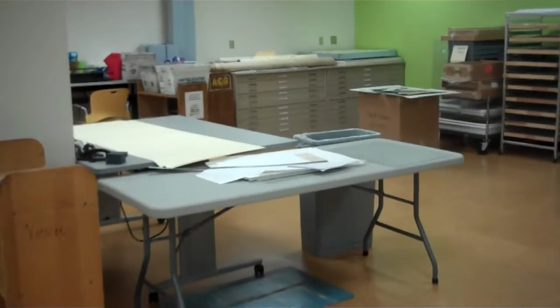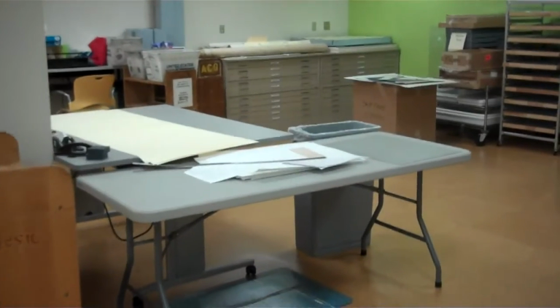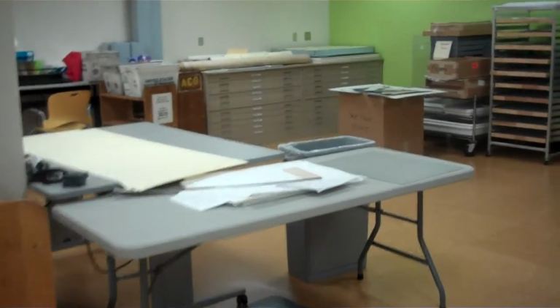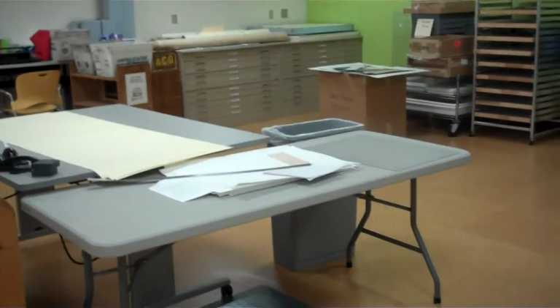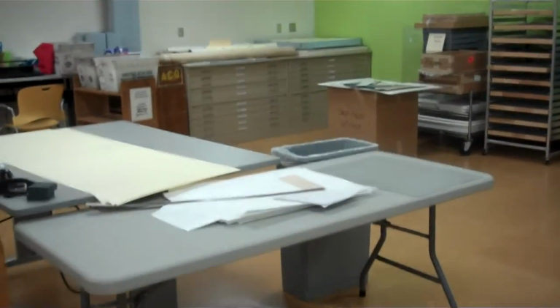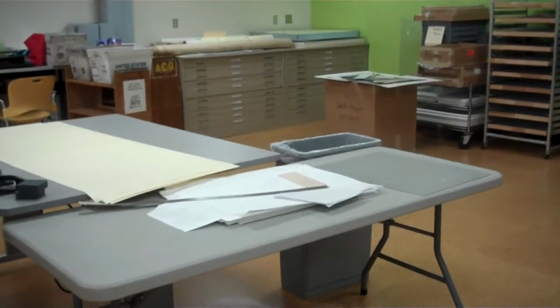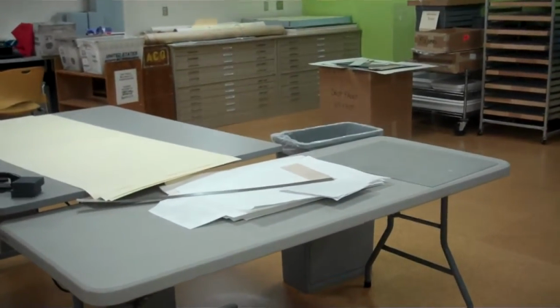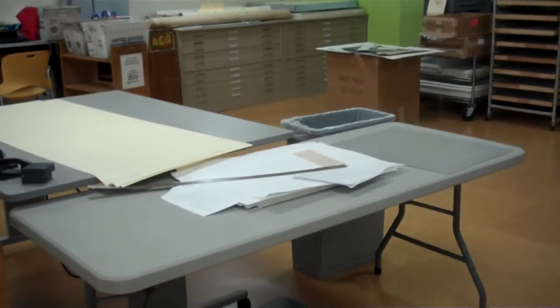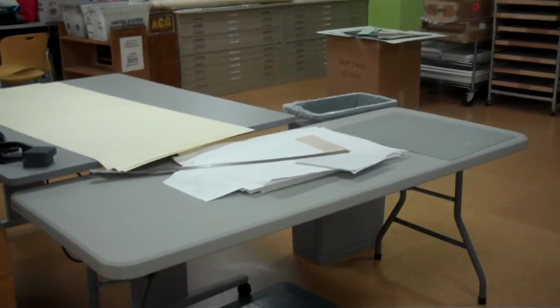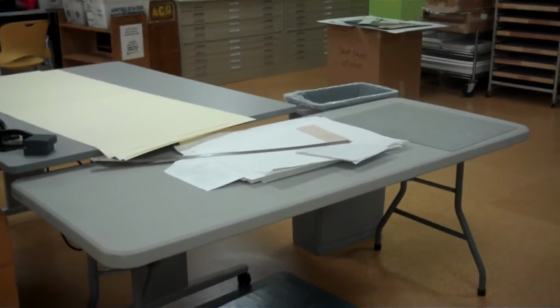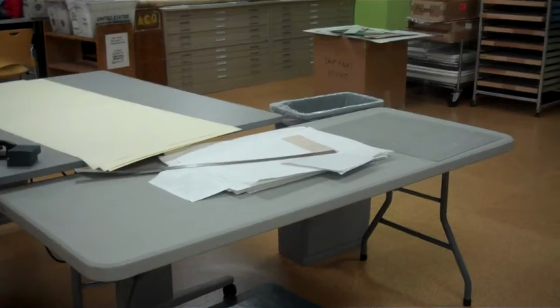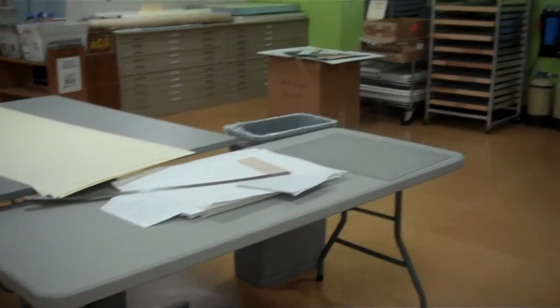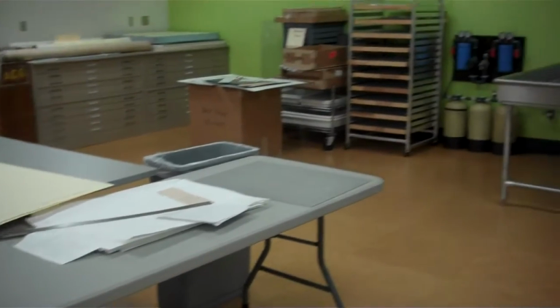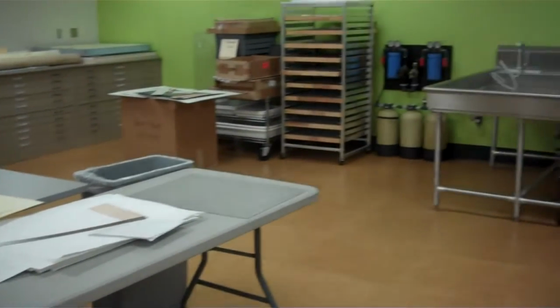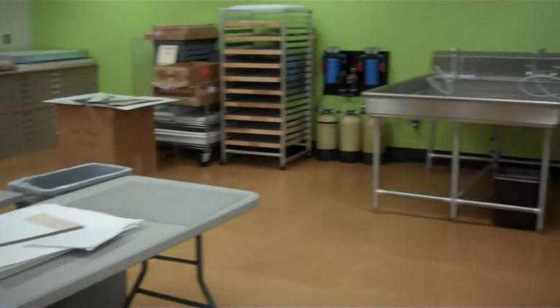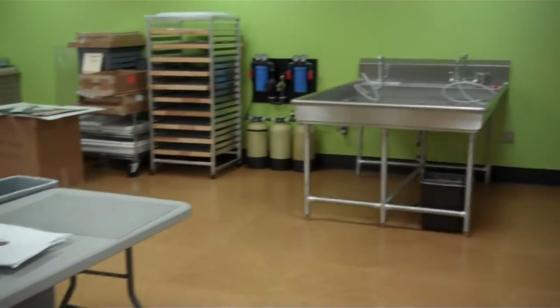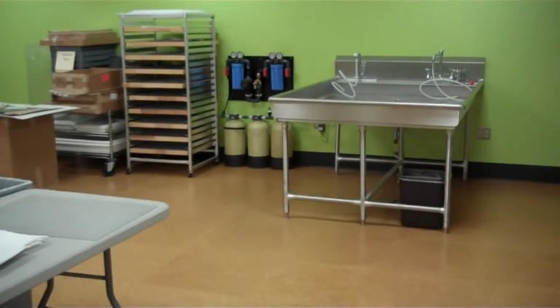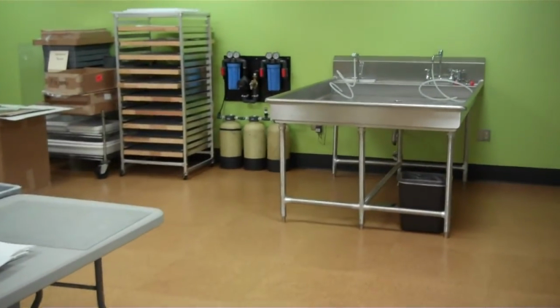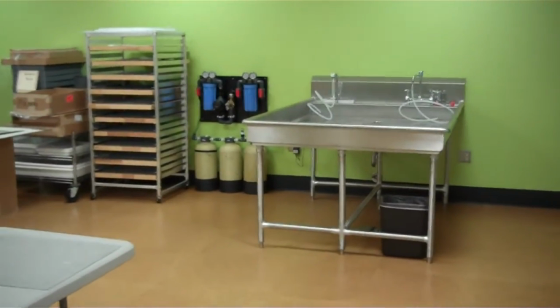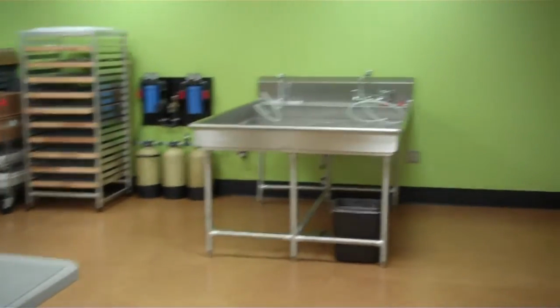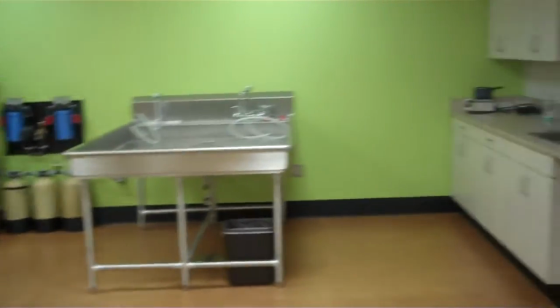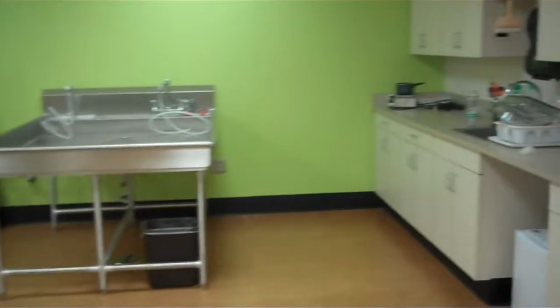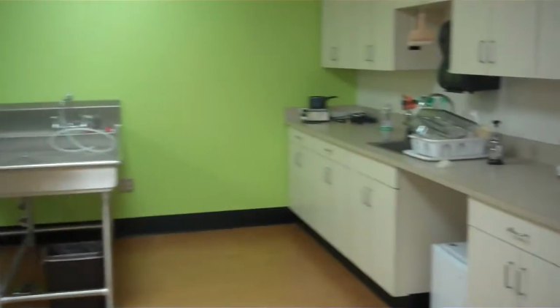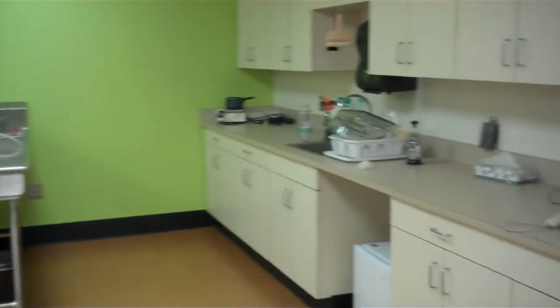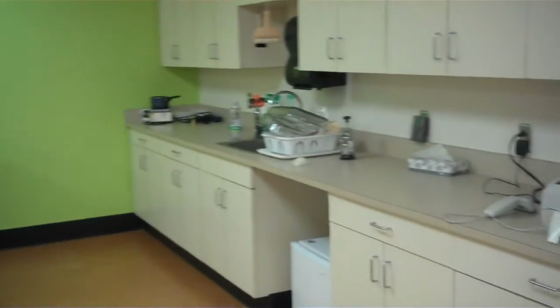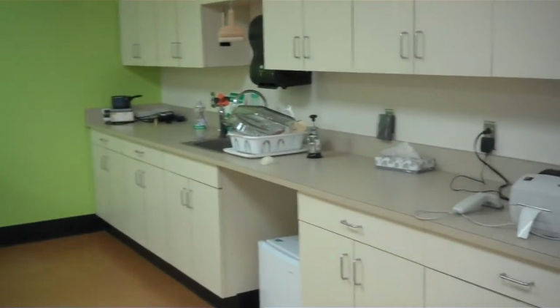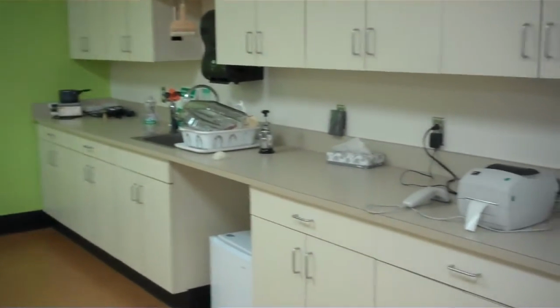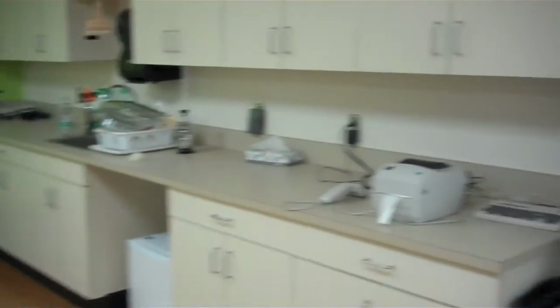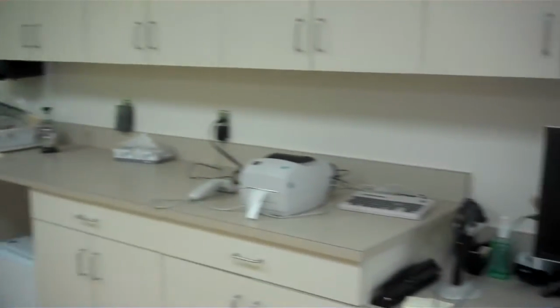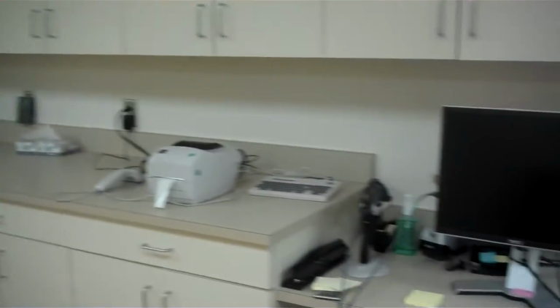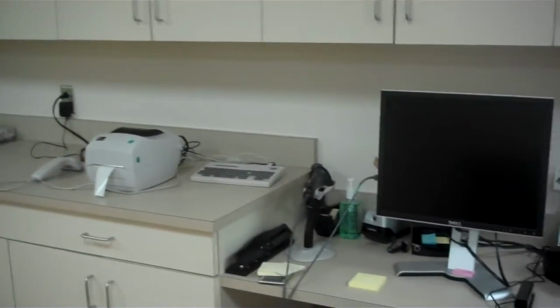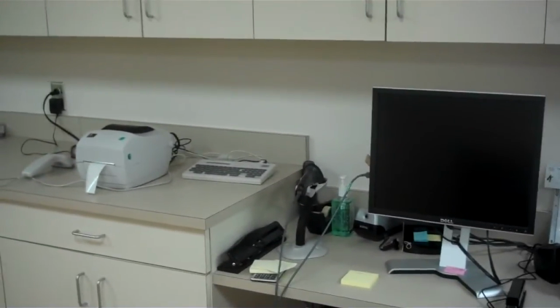As you come through here, we come to our washing area. We have some mobile tables, drying racks, and our washing sink. Along this wall is our clean-up area and storage area, and a computer workstation.